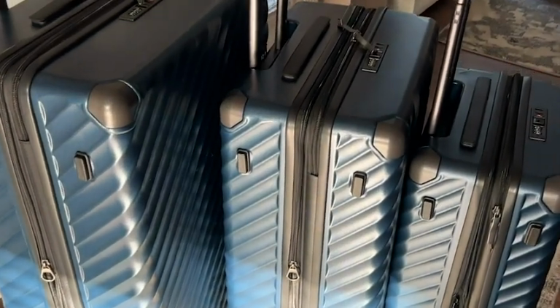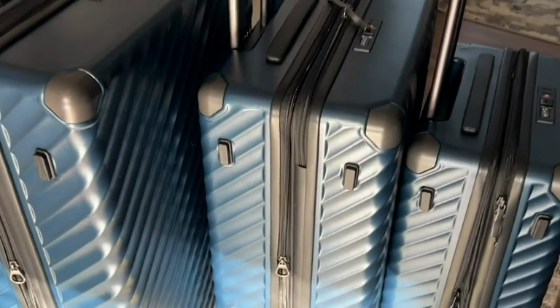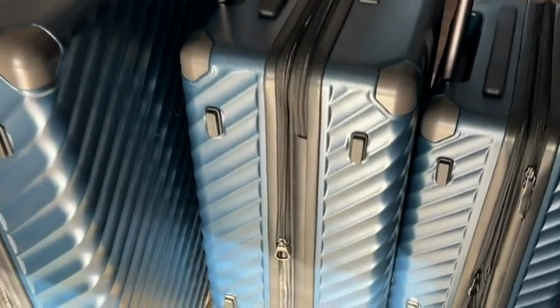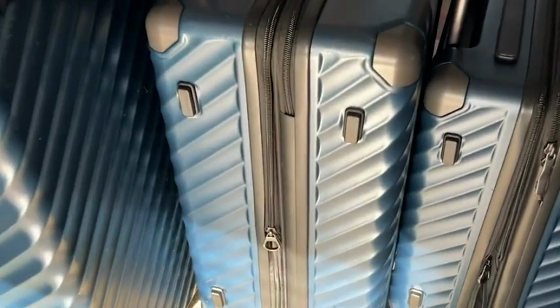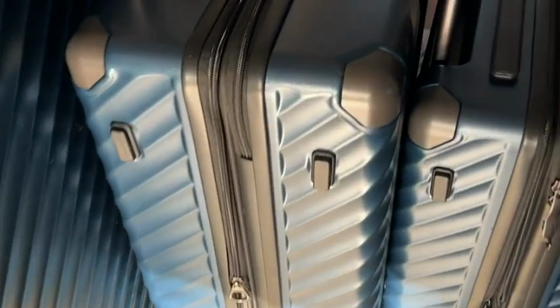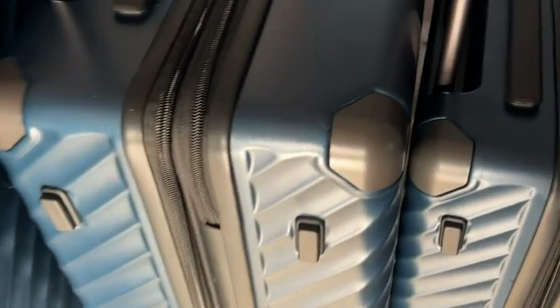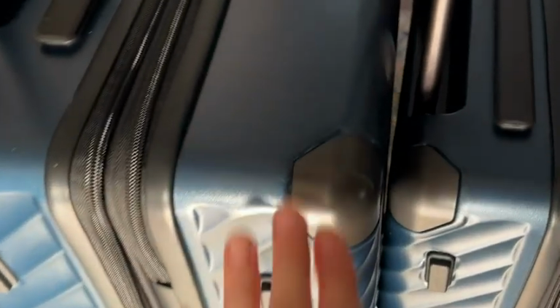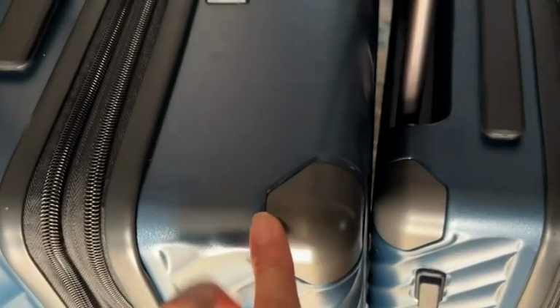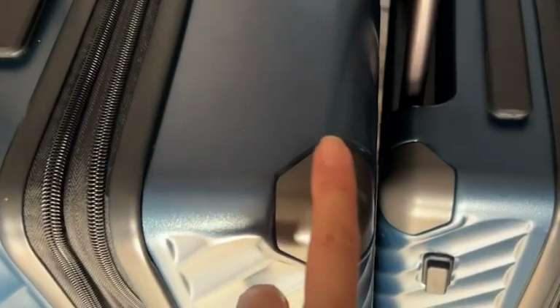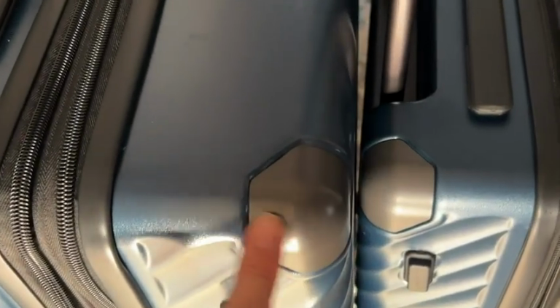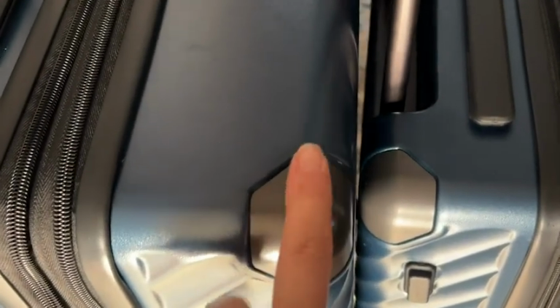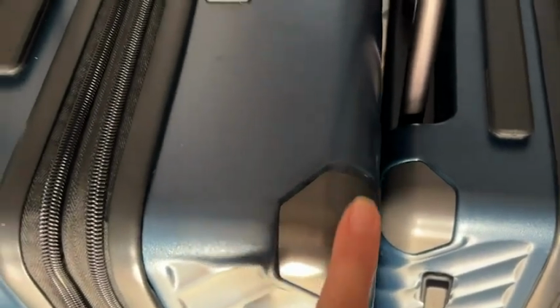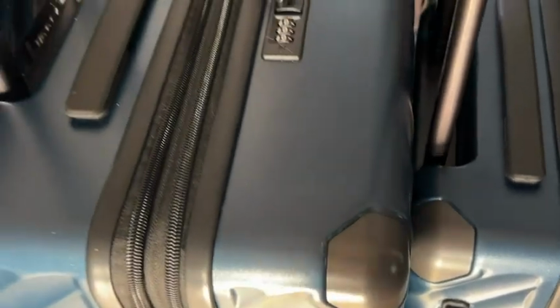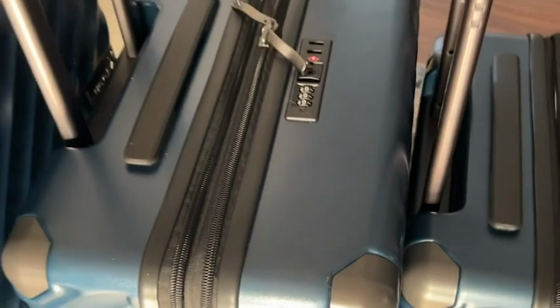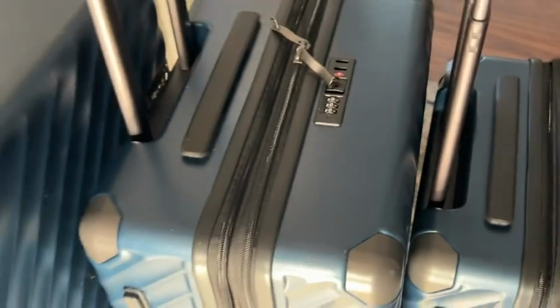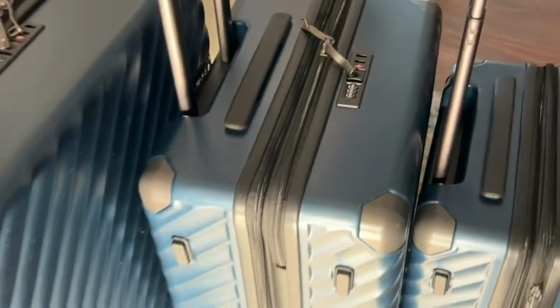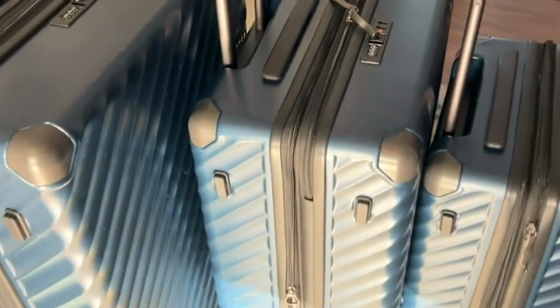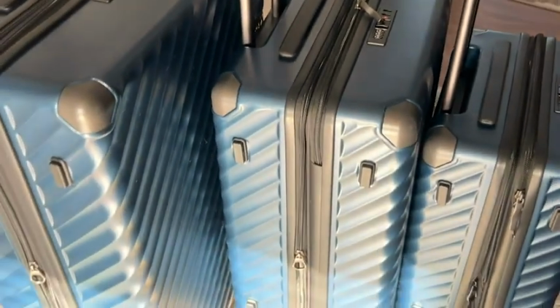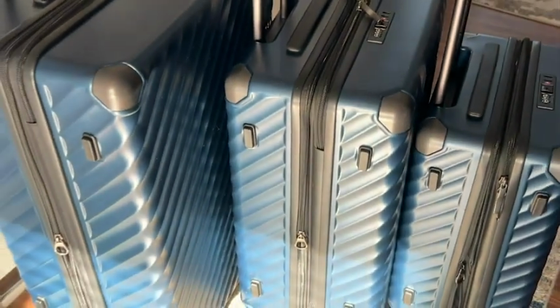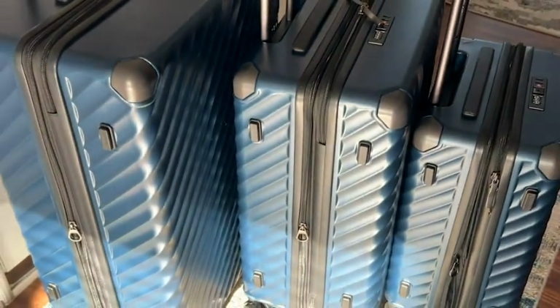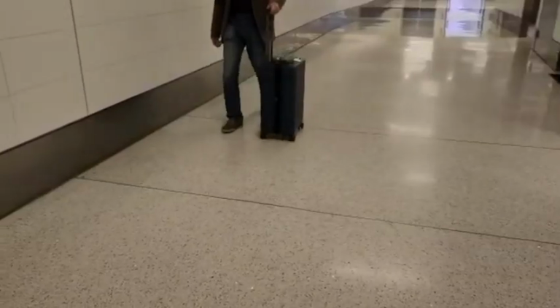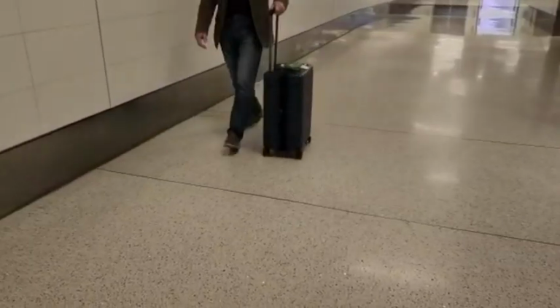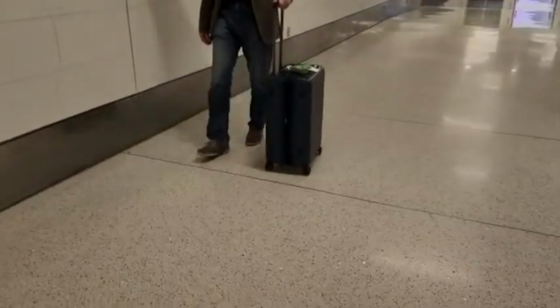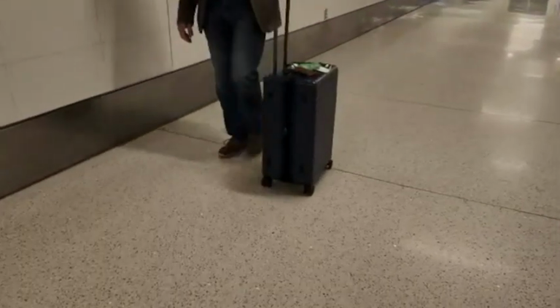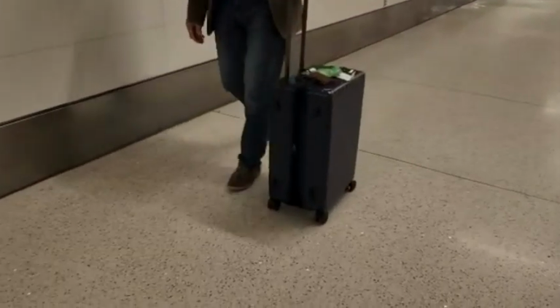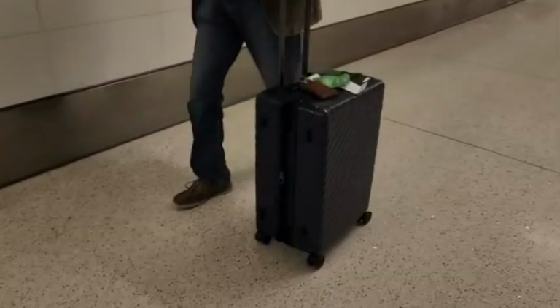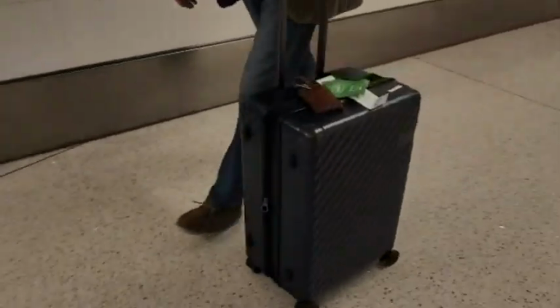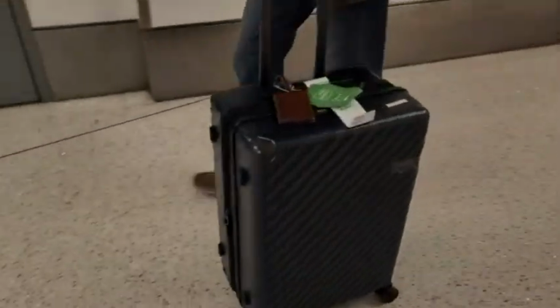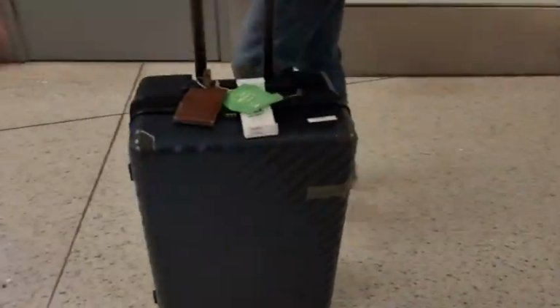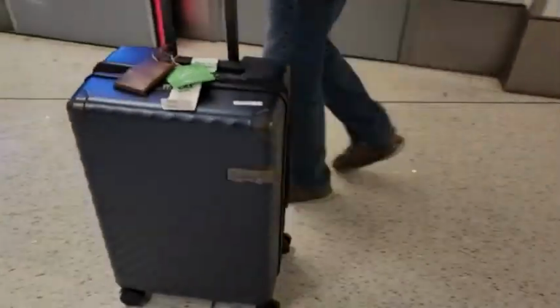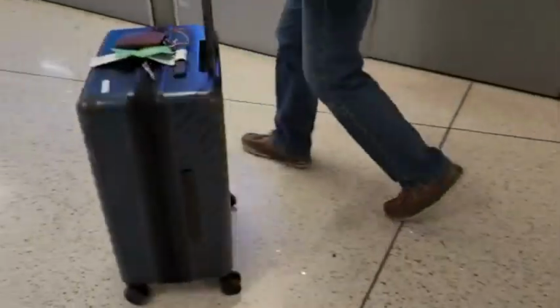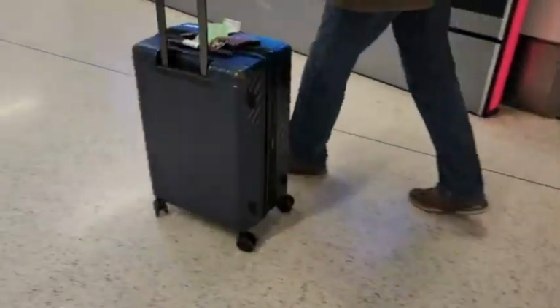It has reinforced corners, all three pieces expand, the wheels are super smooth, and I love how they spin completely around. All suitcases have four wheels that rotate 360 degrees.